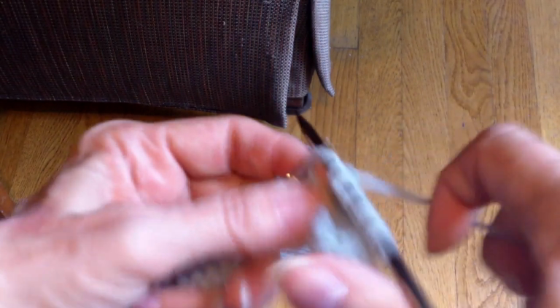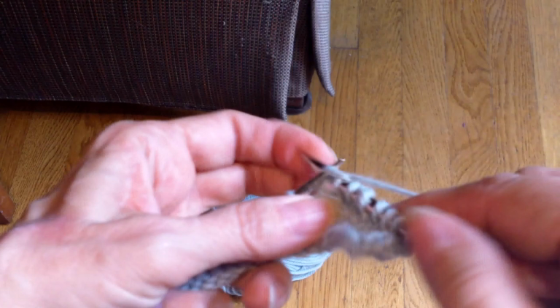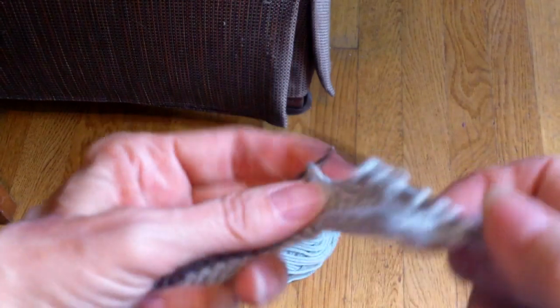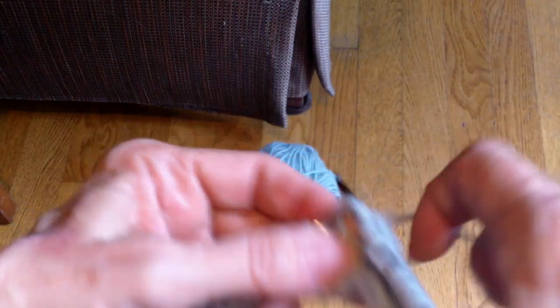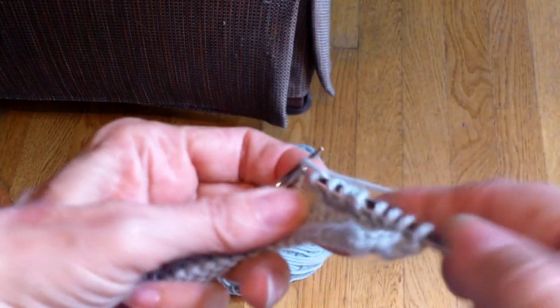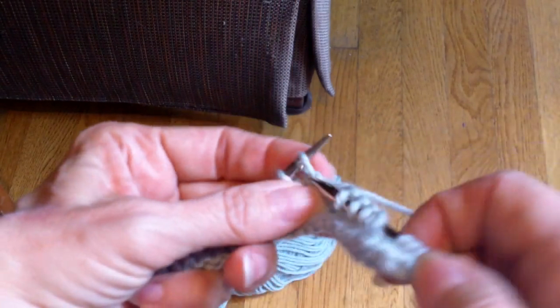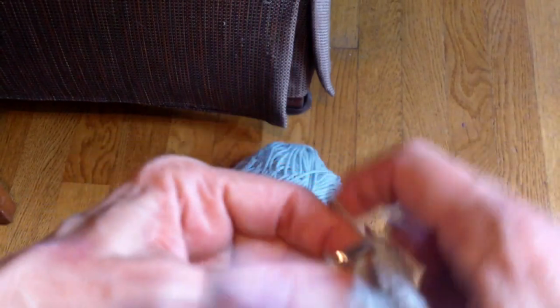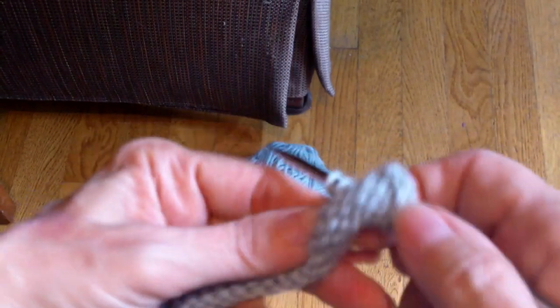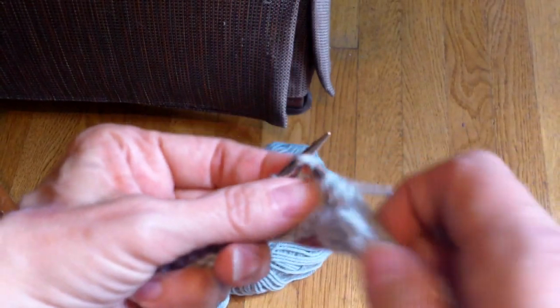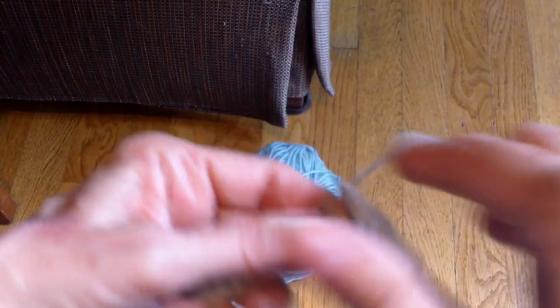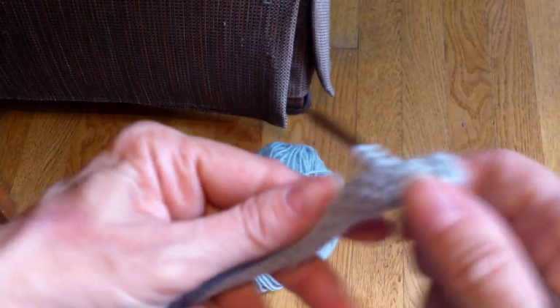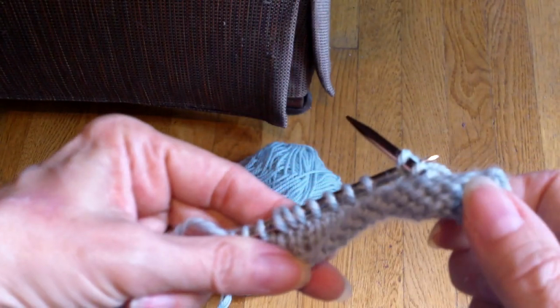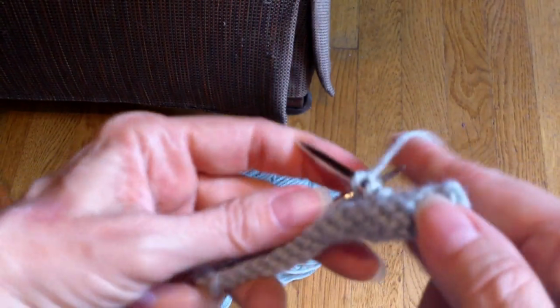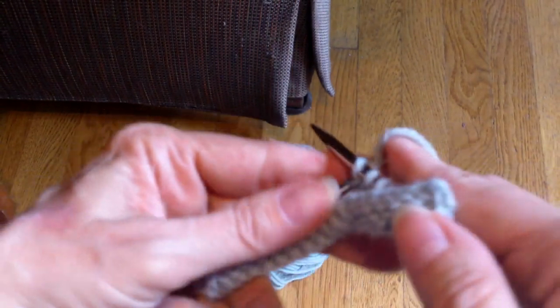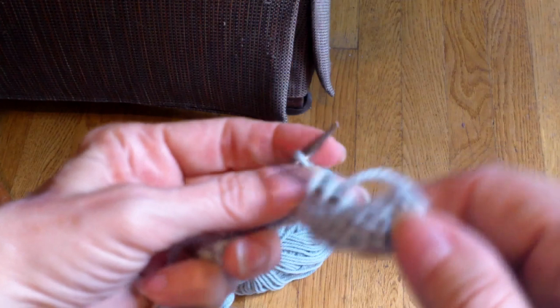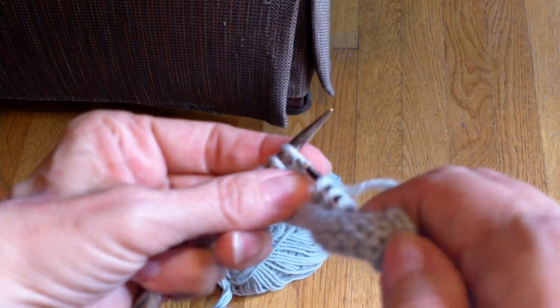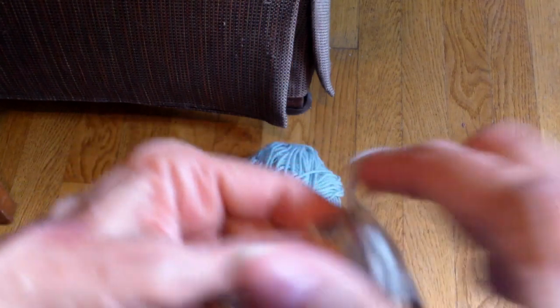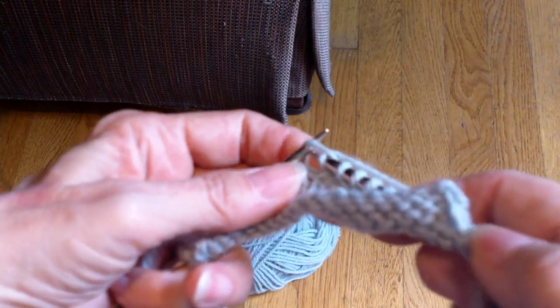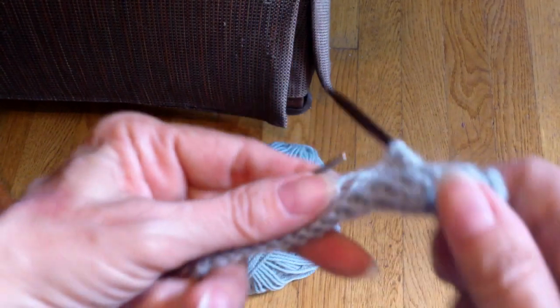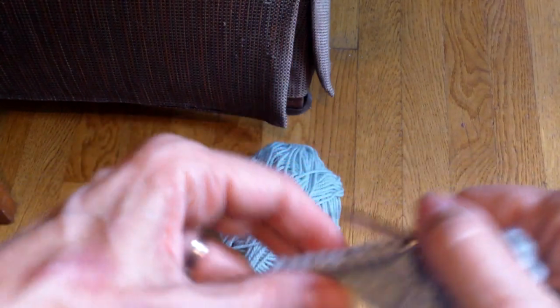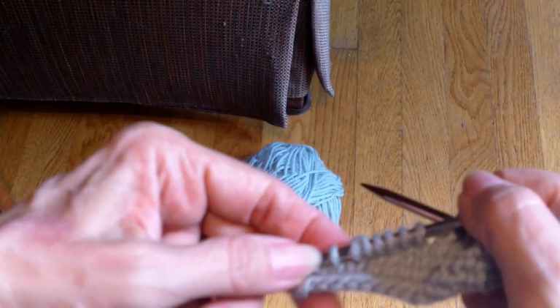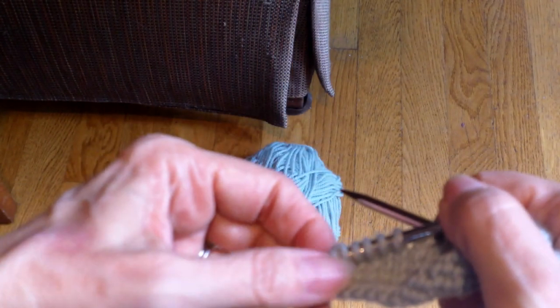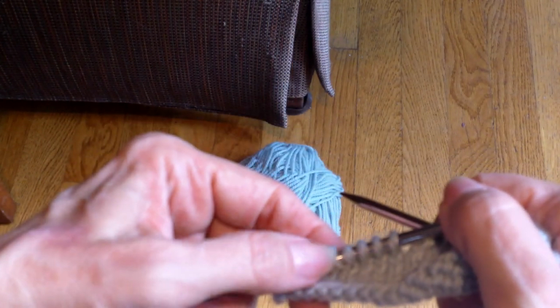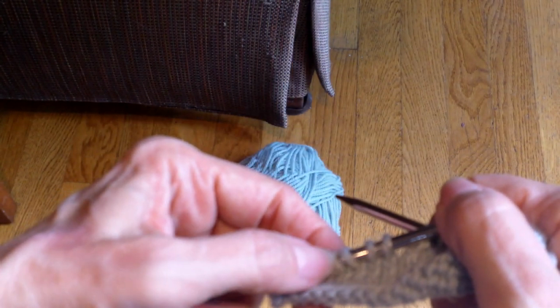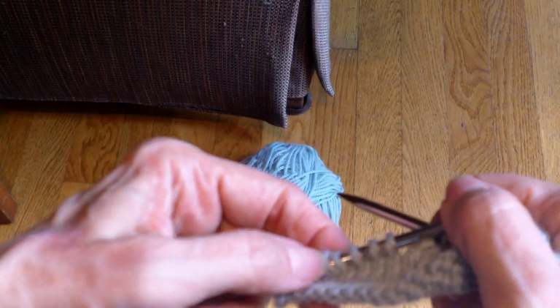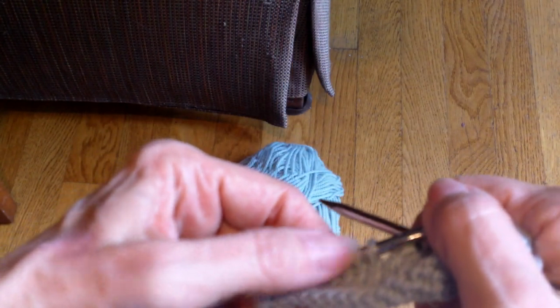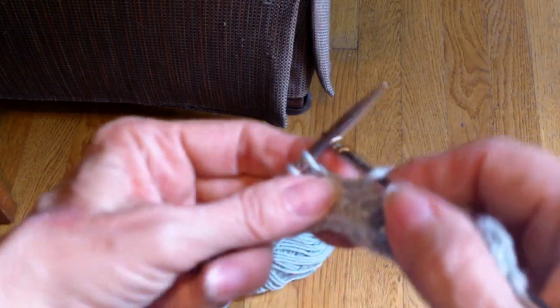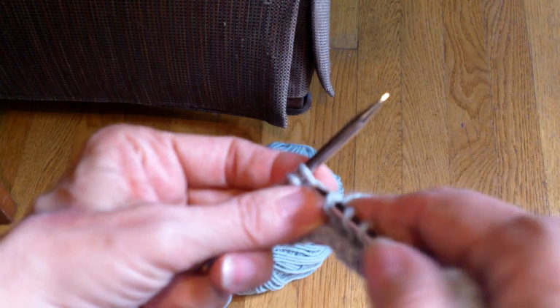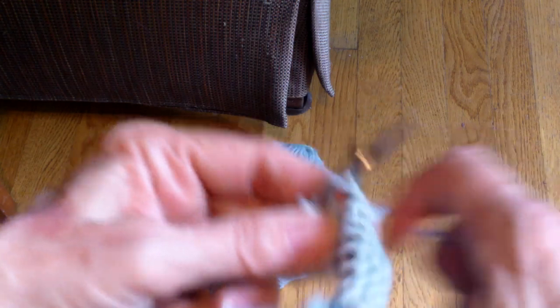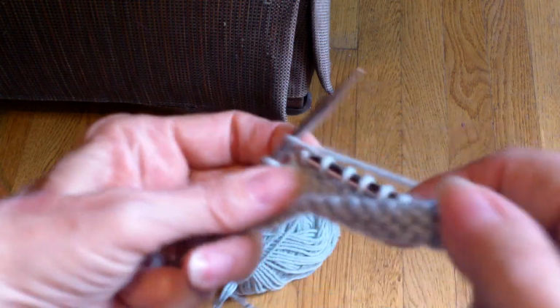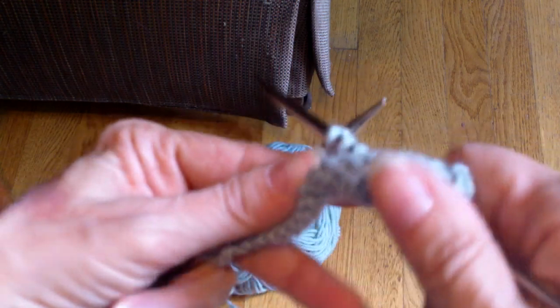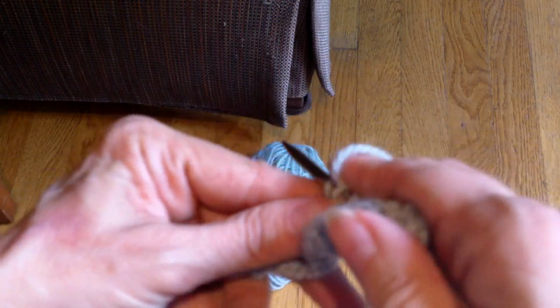You don't want to pull it so tight that you're strangling it. I'll work one more set of these. I work up to my double stitch — one, two, three, four — okay, so that's the last one.